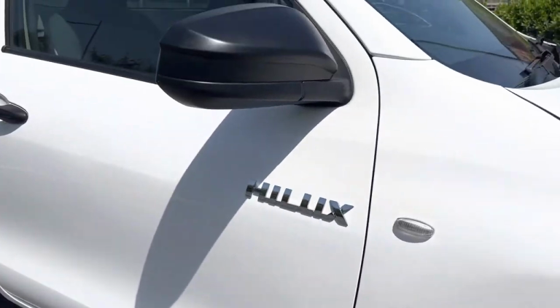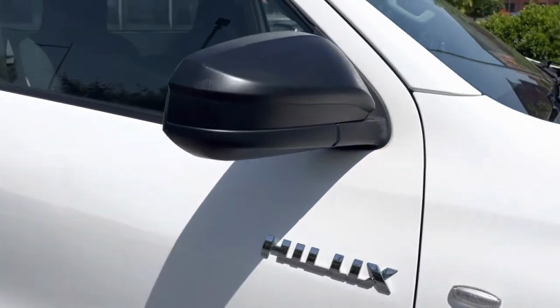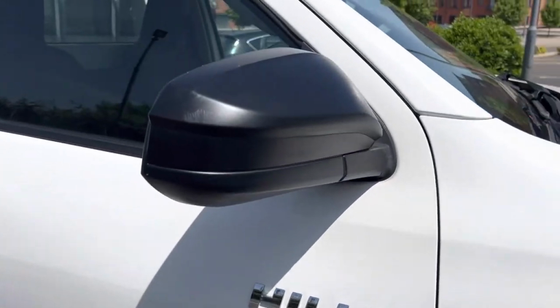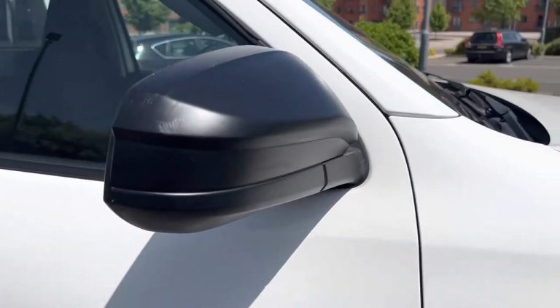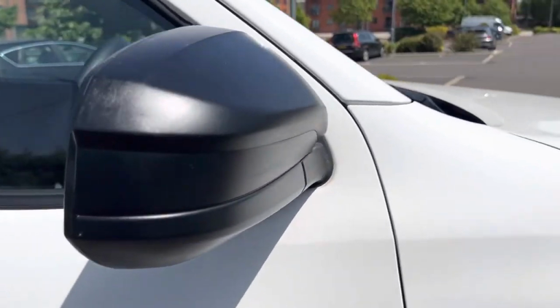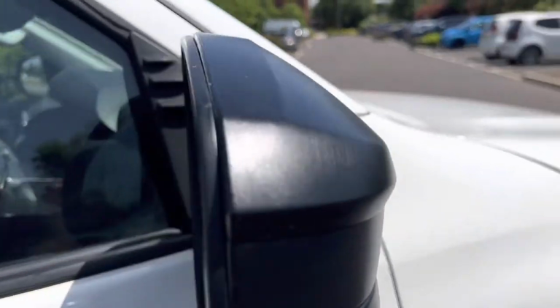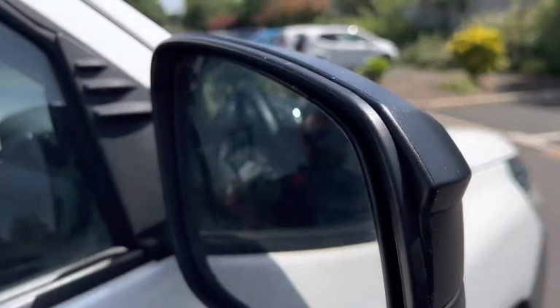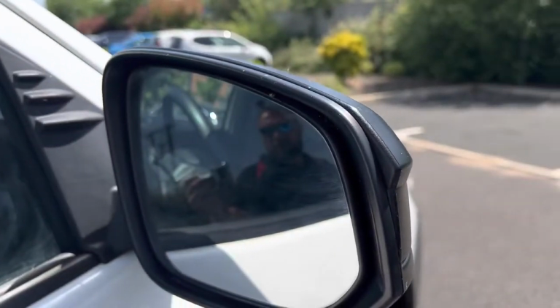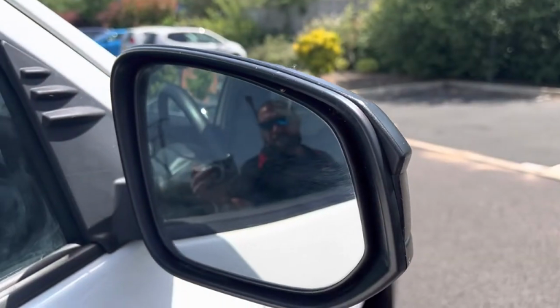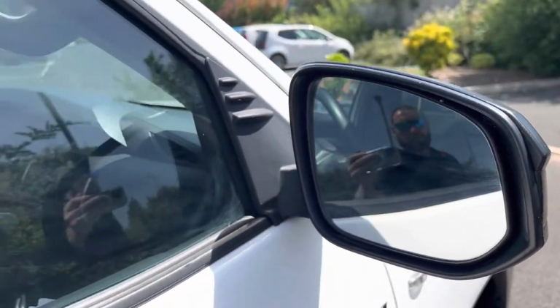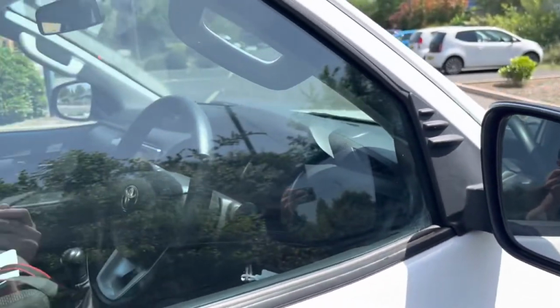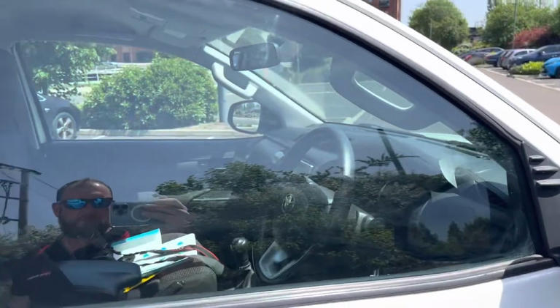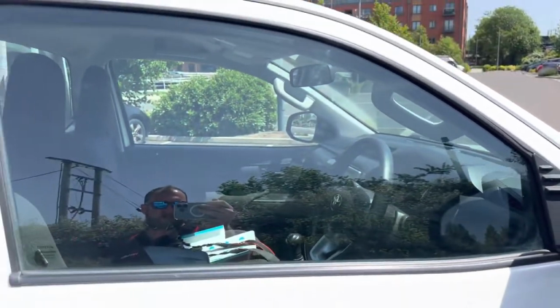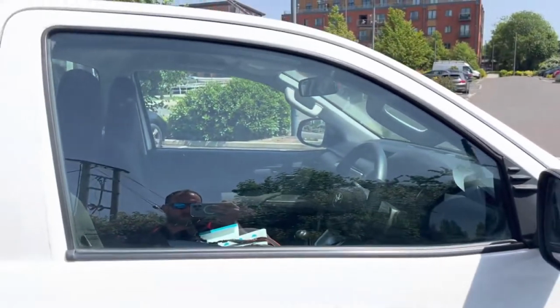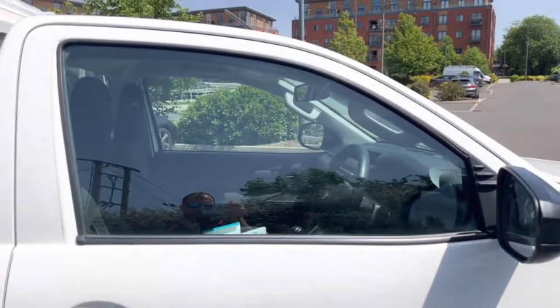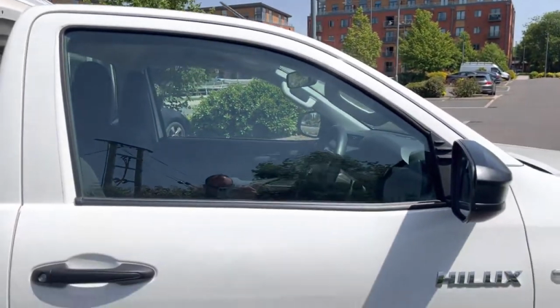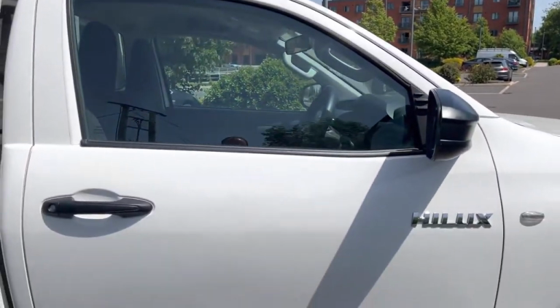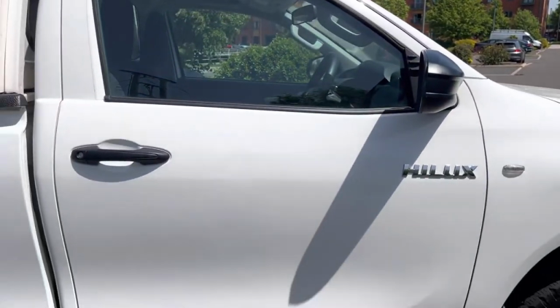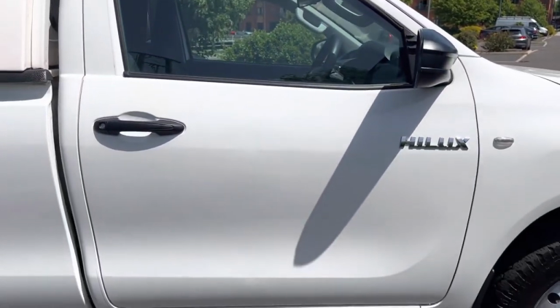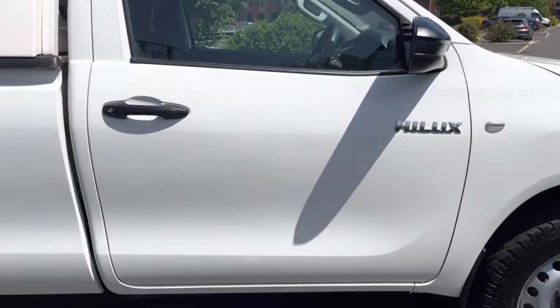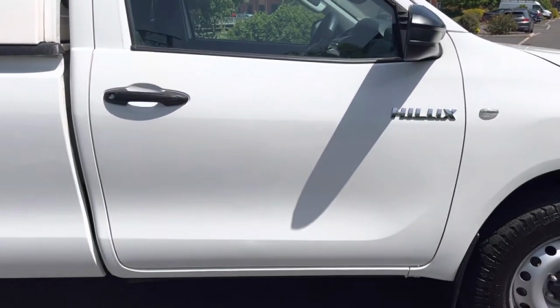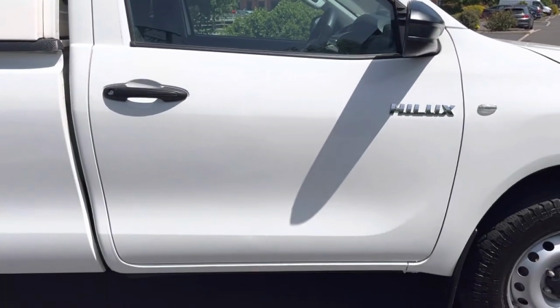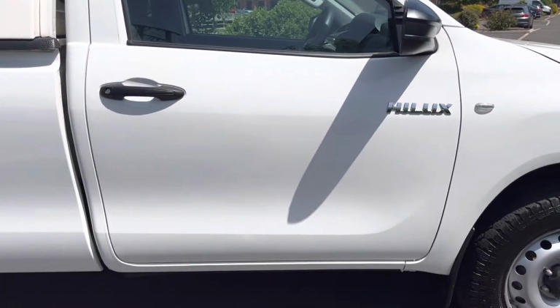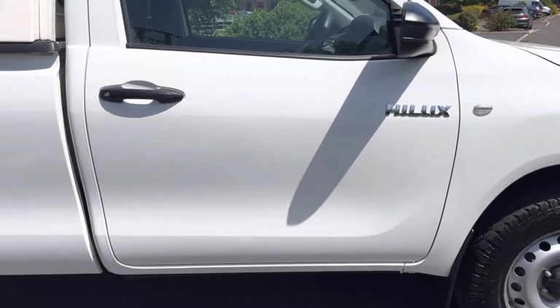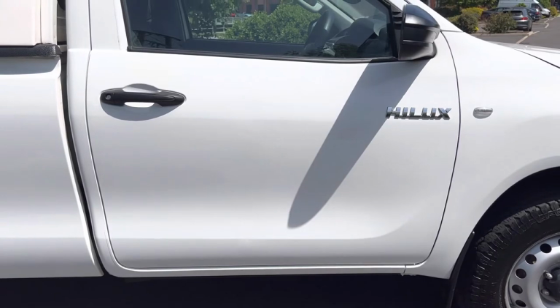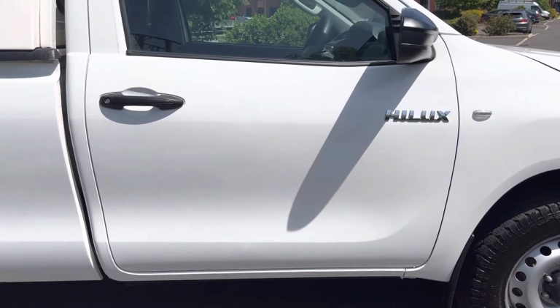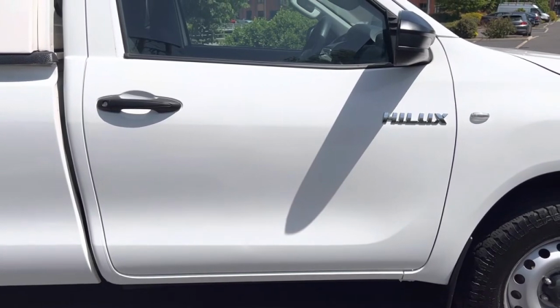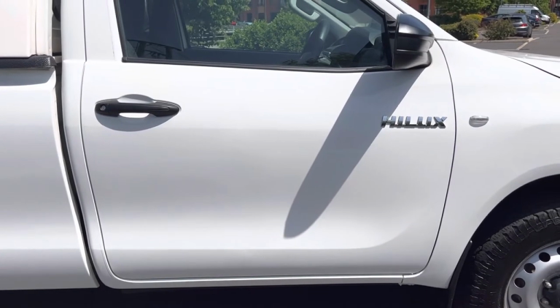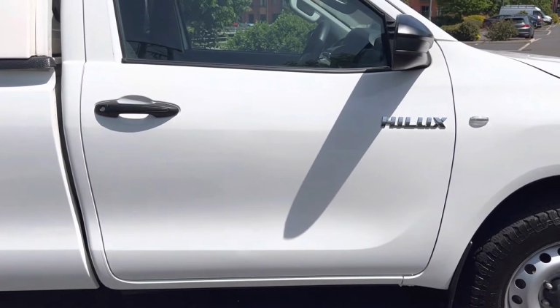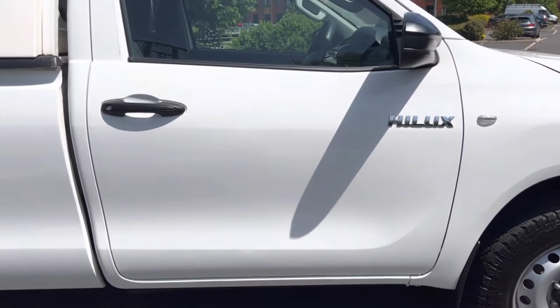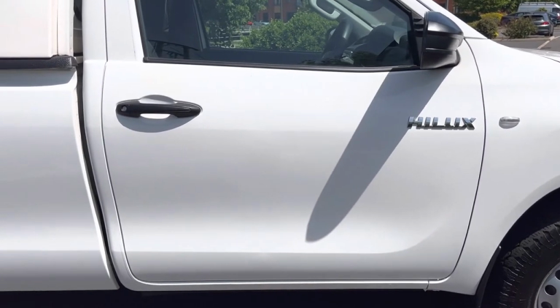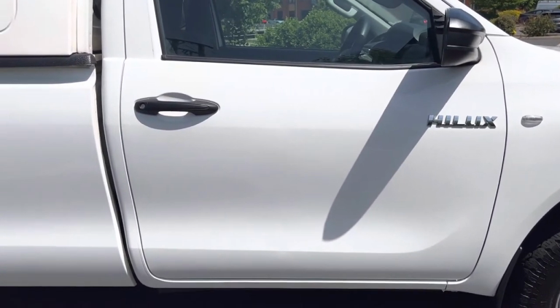Driver side mirror unit and the mirror itself is in good order. Driver side door glass, that's in good order. Driver side door itself, that's in nice condition as well, so the front tub etc. is all in really nice condition.